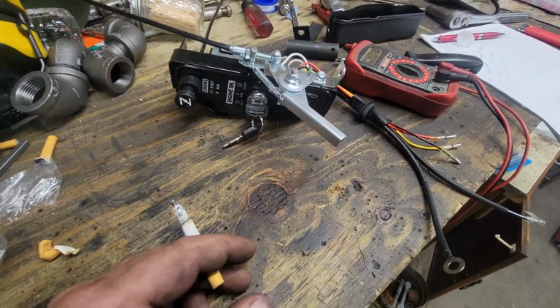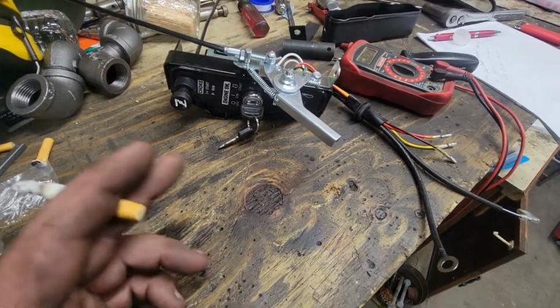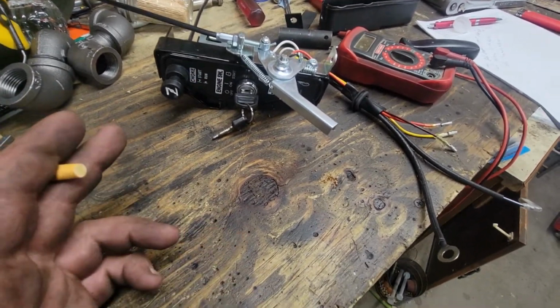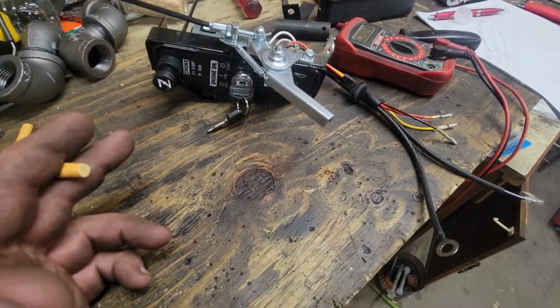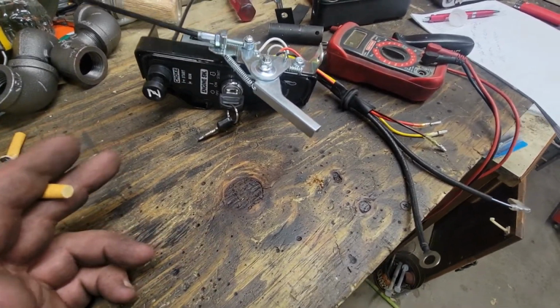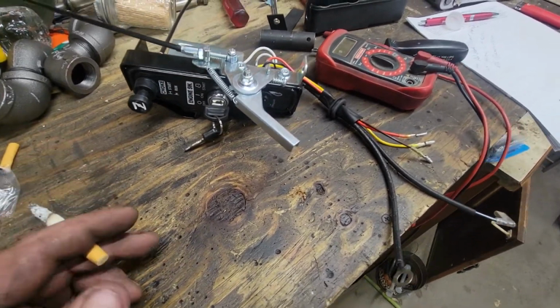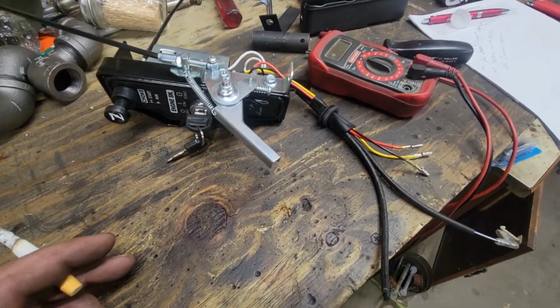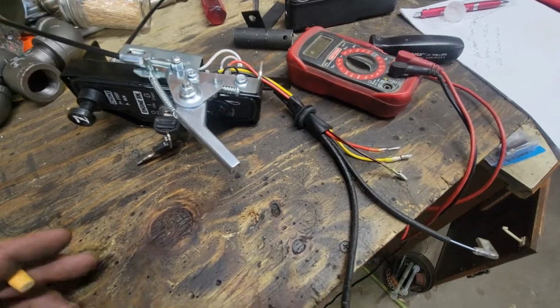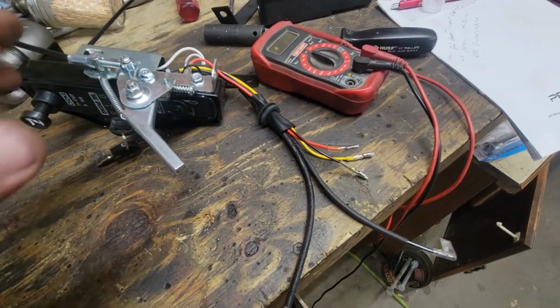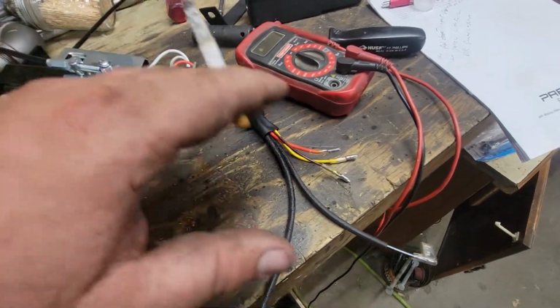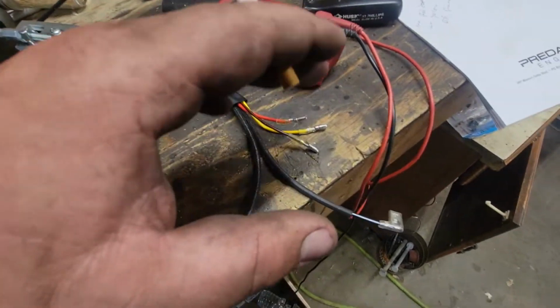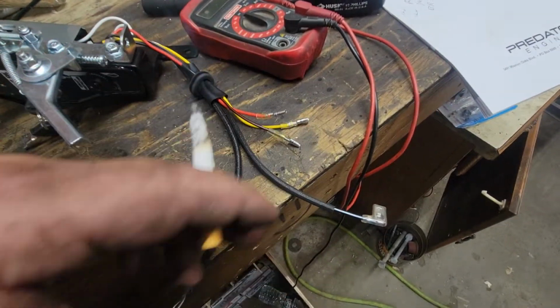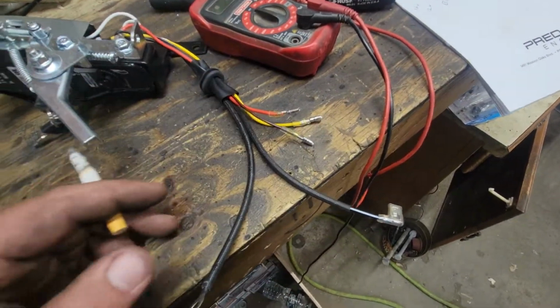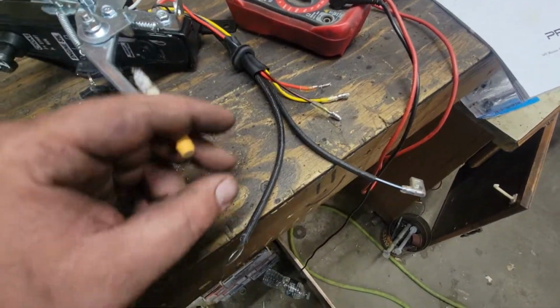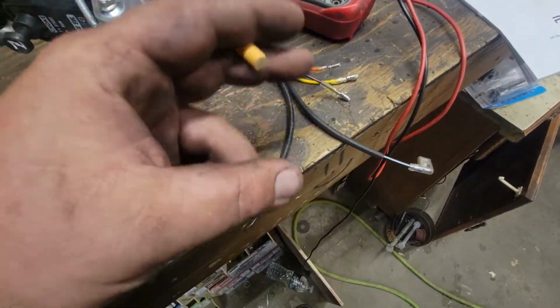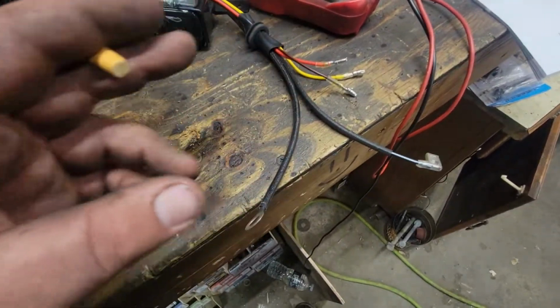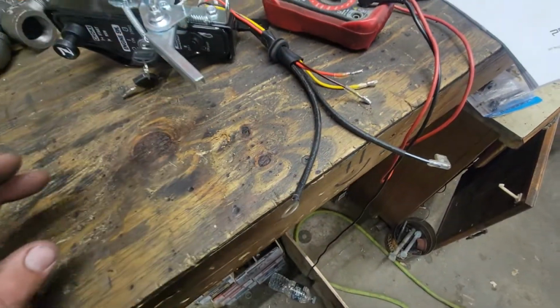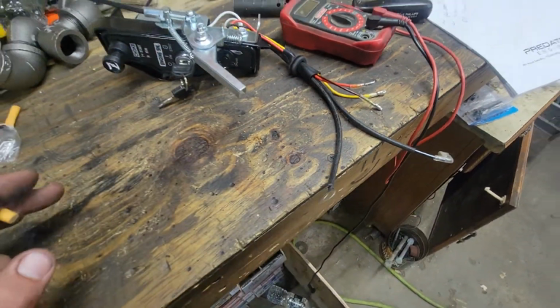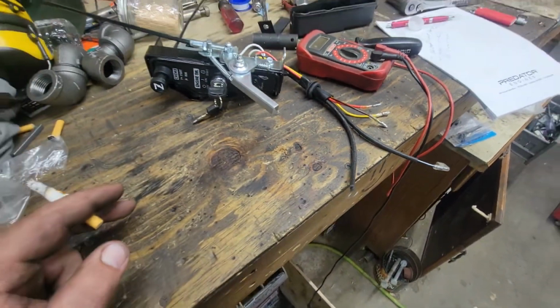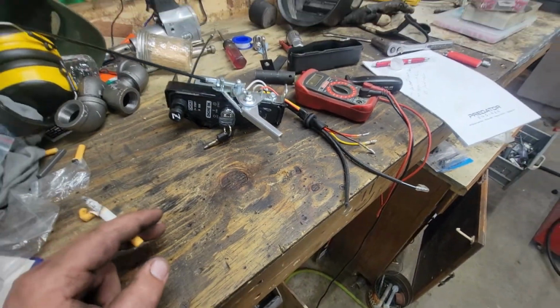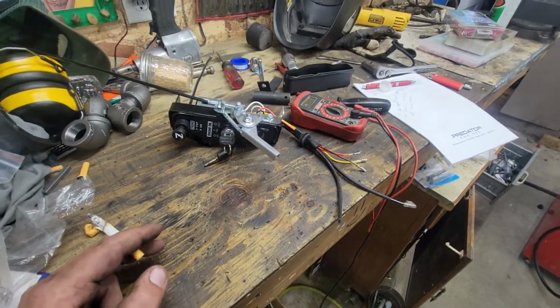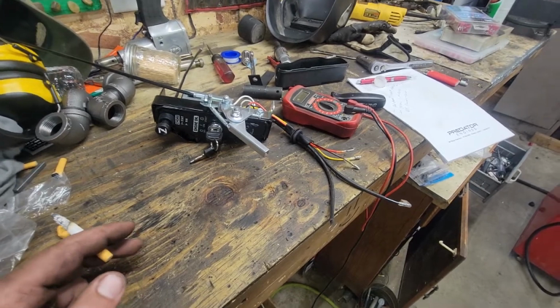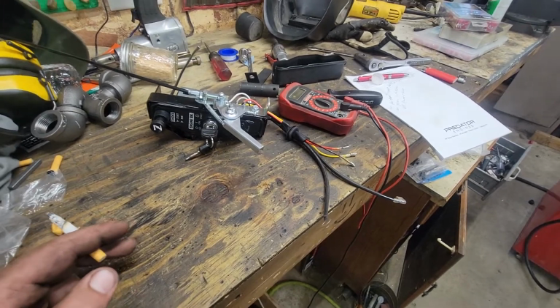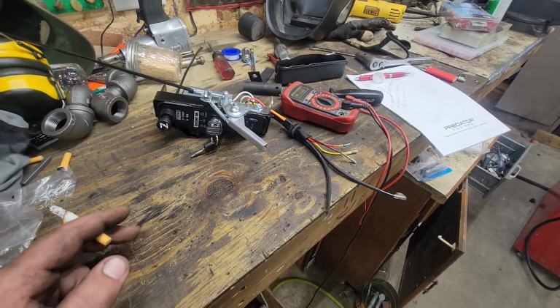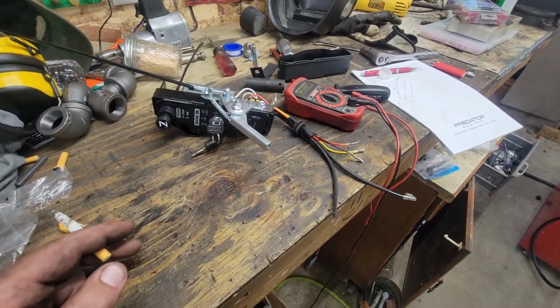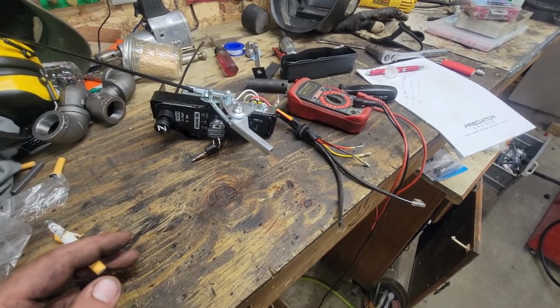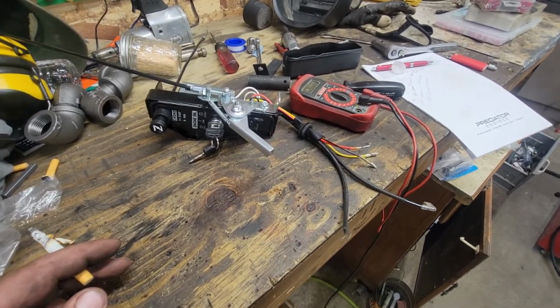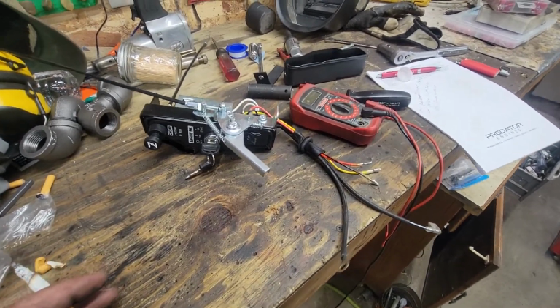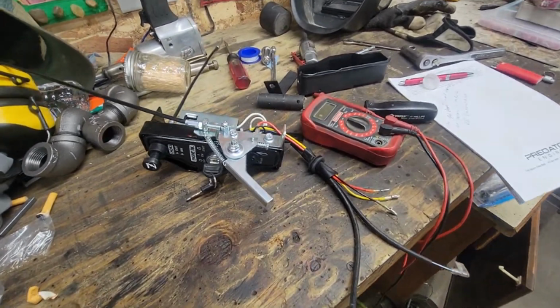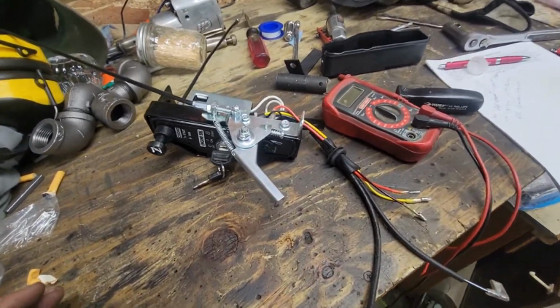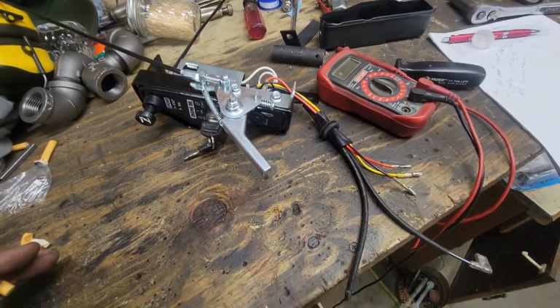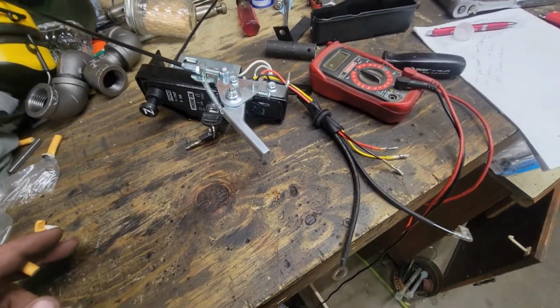I looked all over YouTube and tried to find somebody who understood what the wiring was — you can unplug them nice and easy — but I didn't find anything. I figured it out, so I figured I'd share it with you guys.